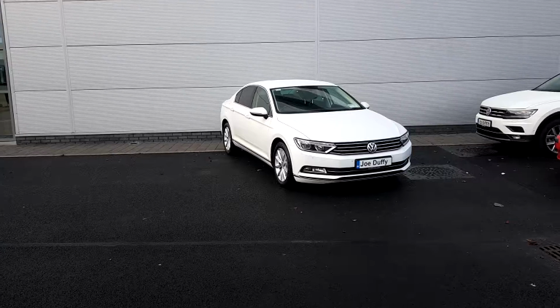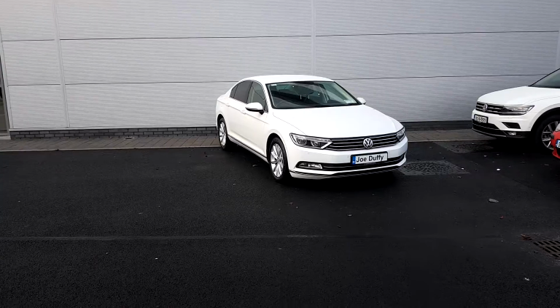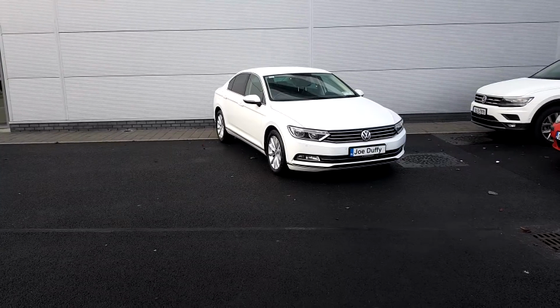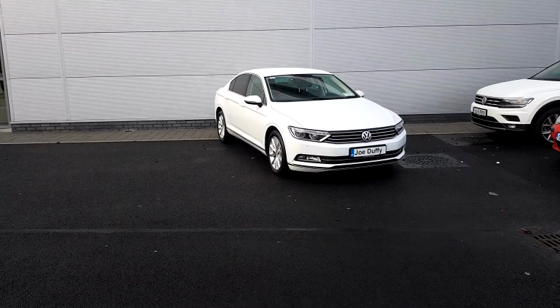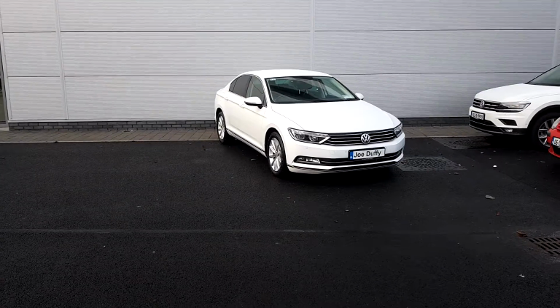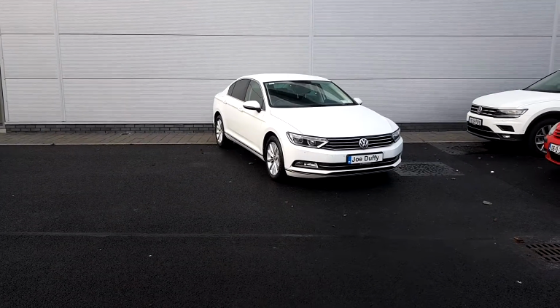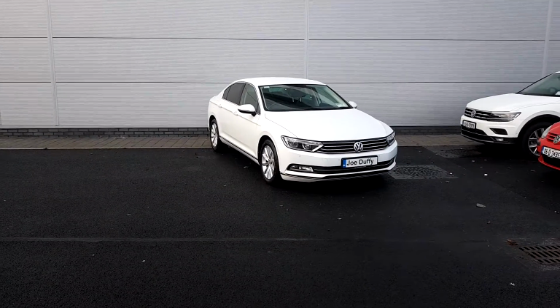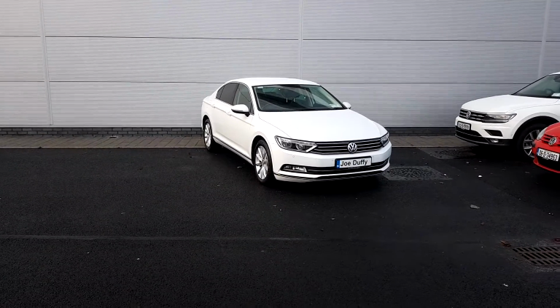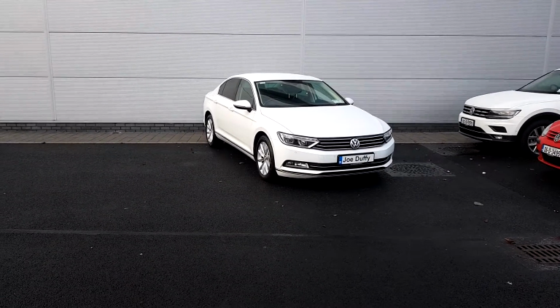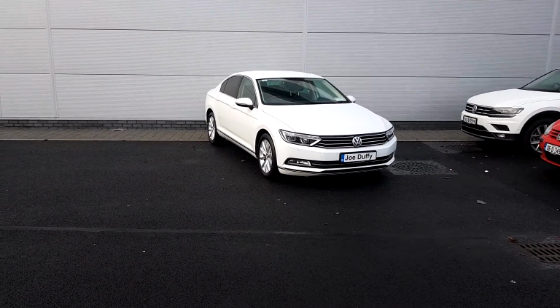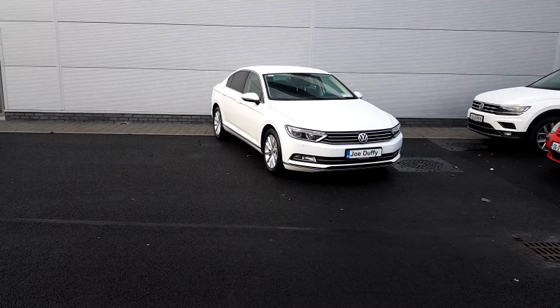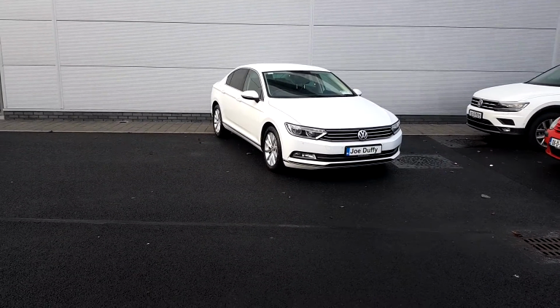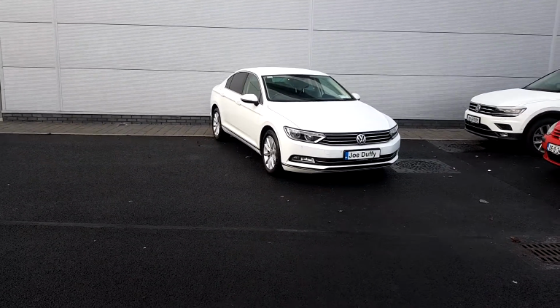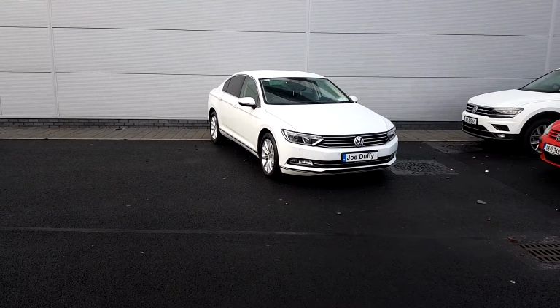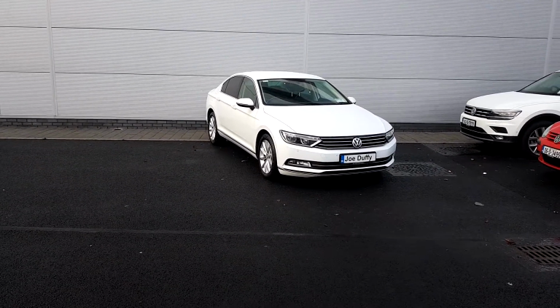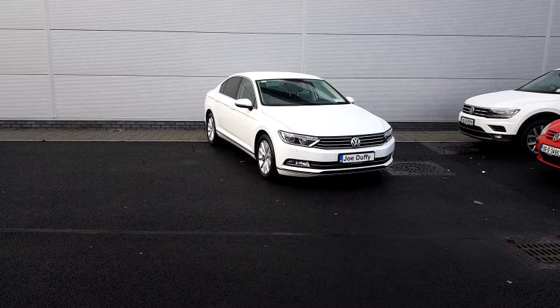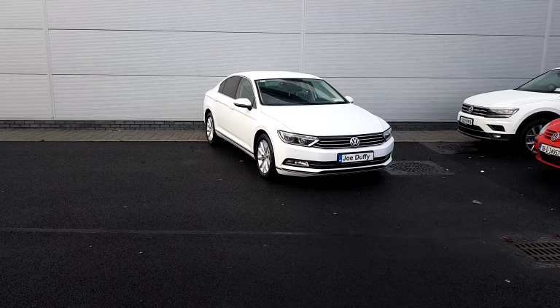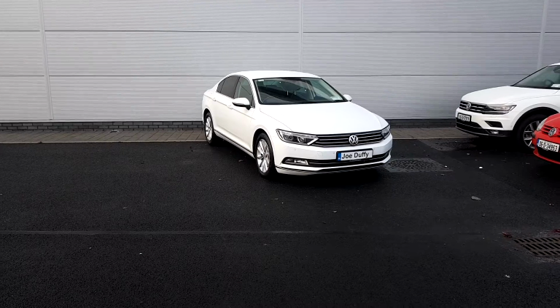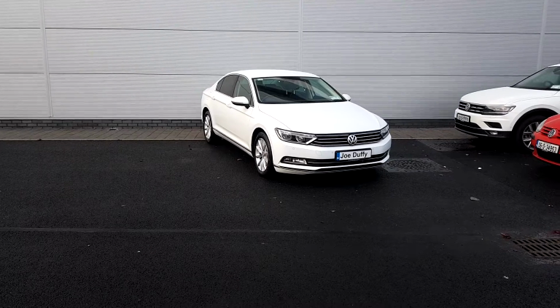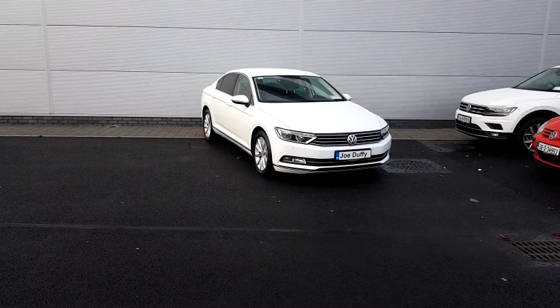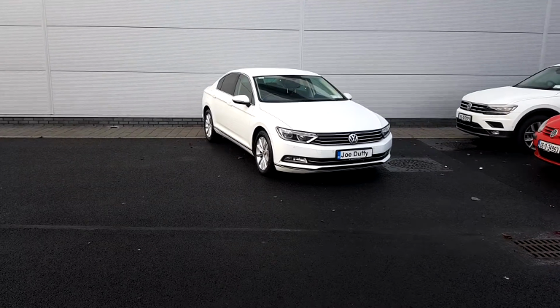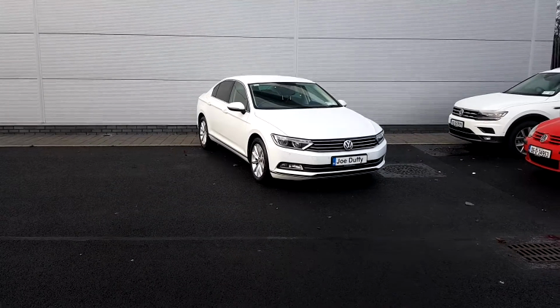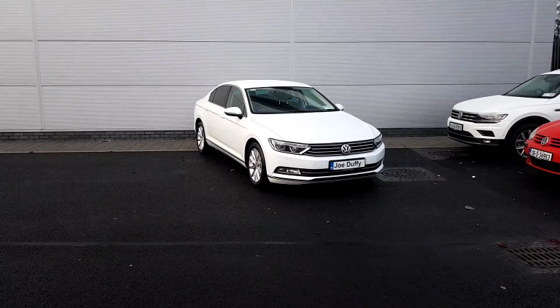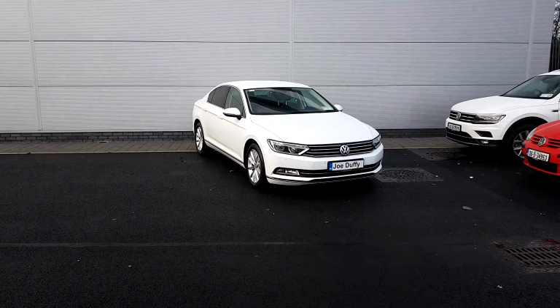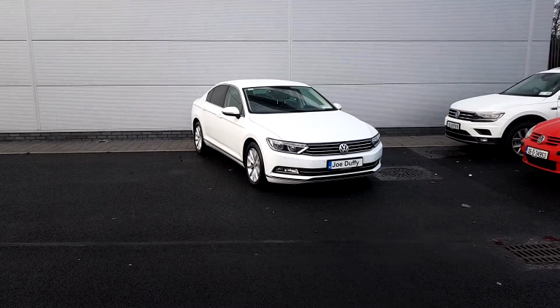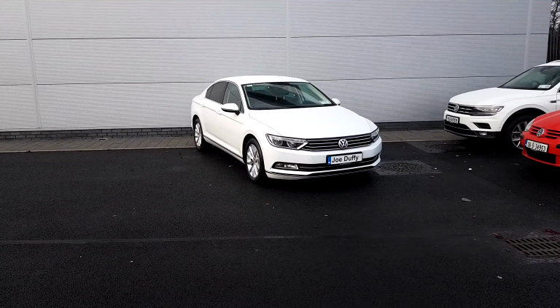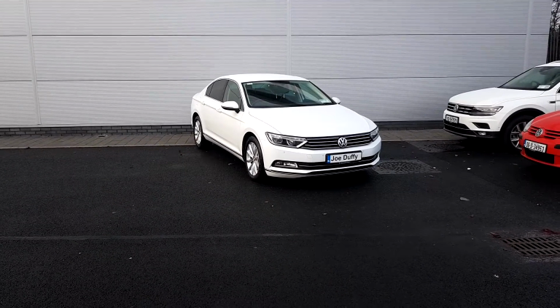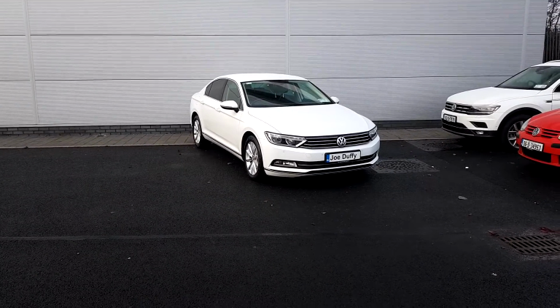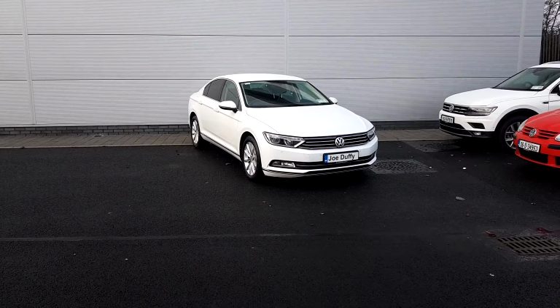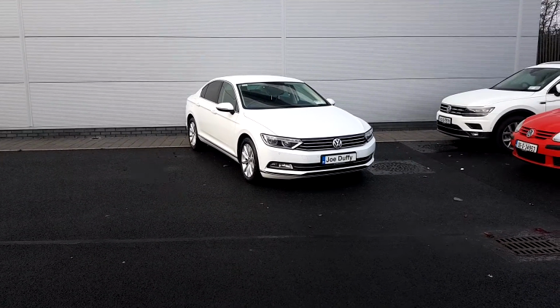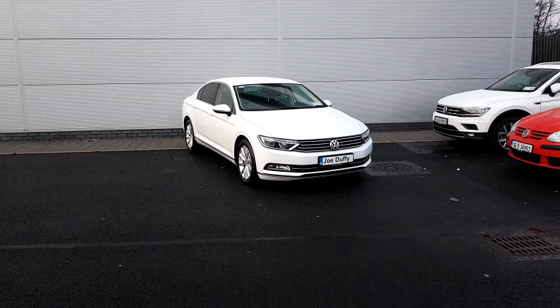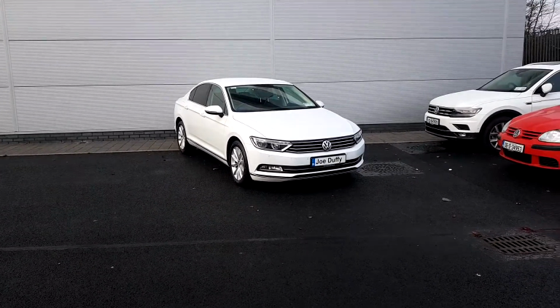Welcome to Joe Duffy Volkswagen North Dublin. My name is Thomas. If you require any further information about this vehicle, please call 01850 3900.